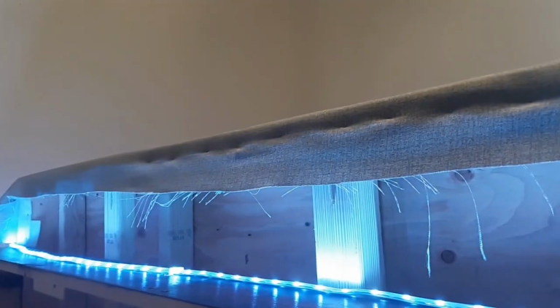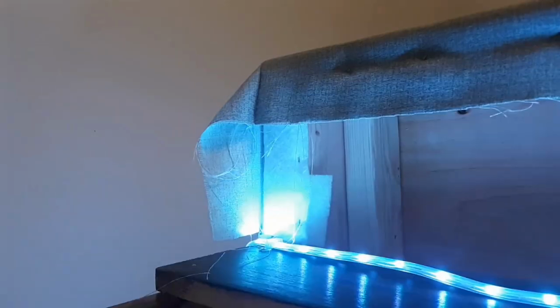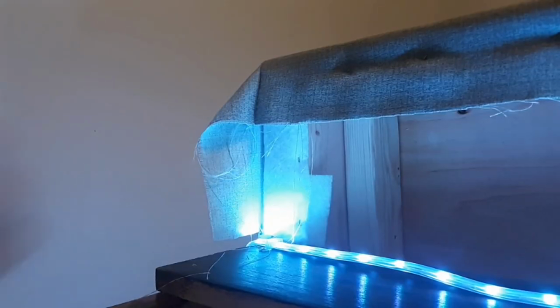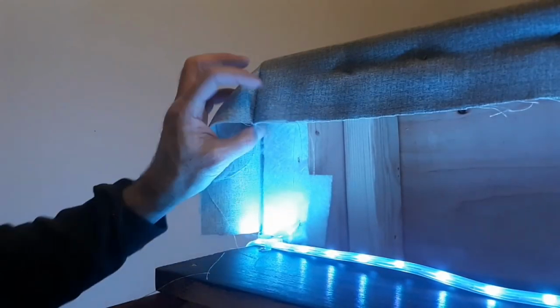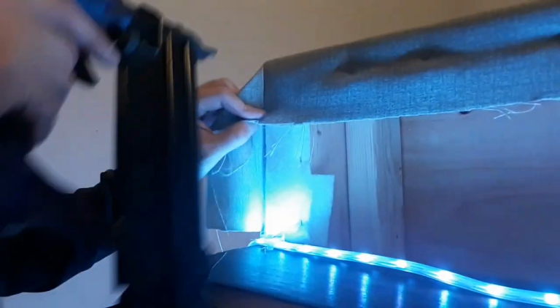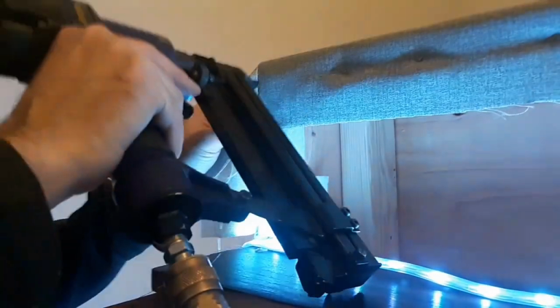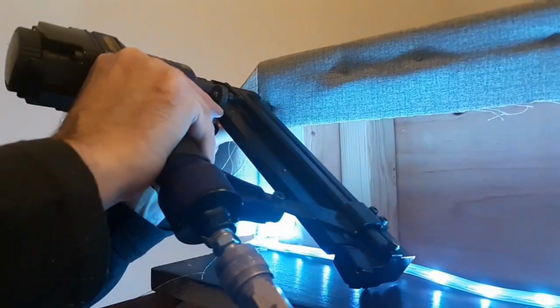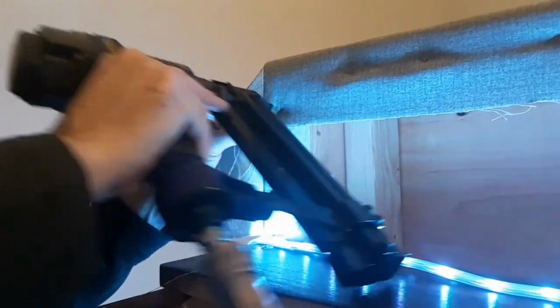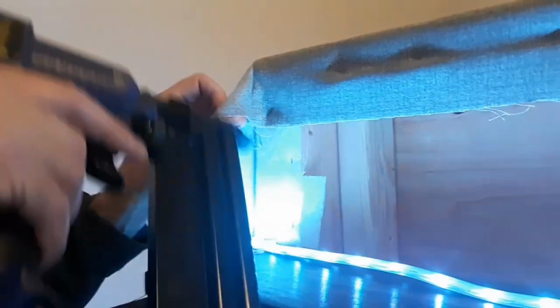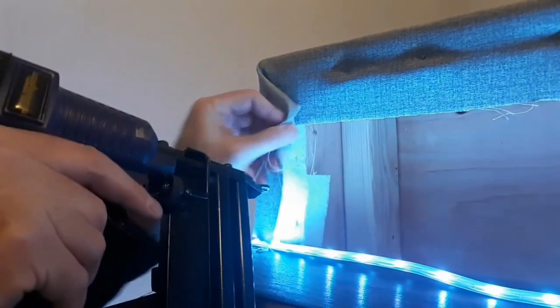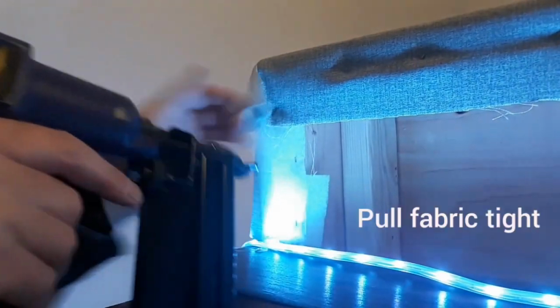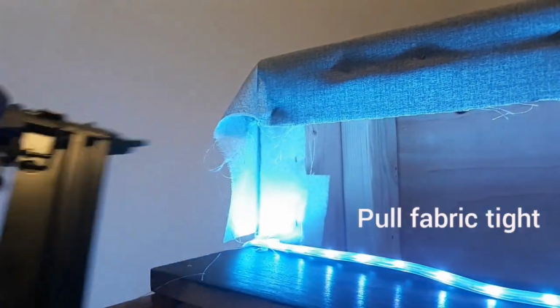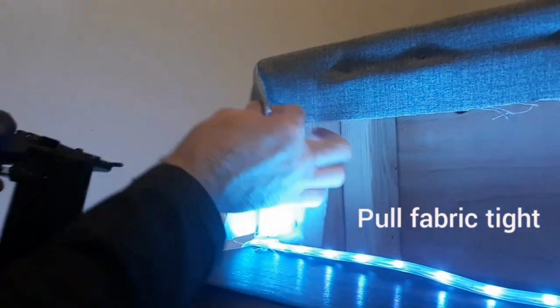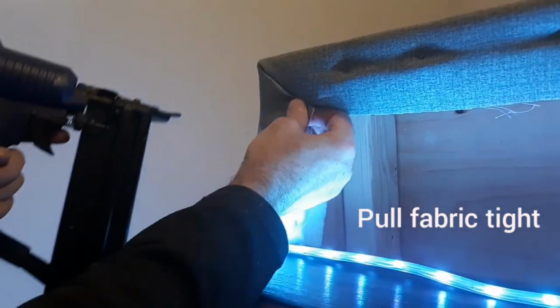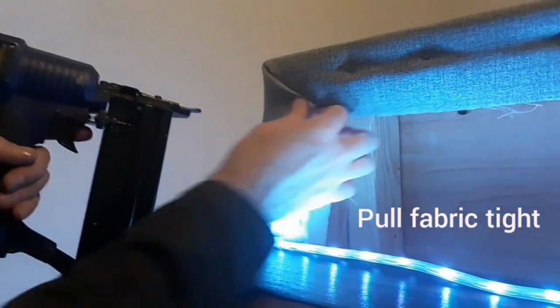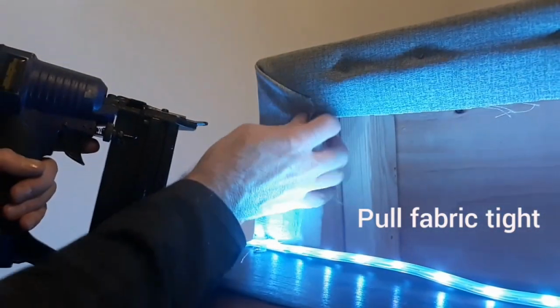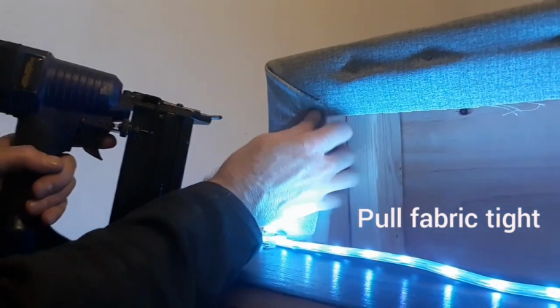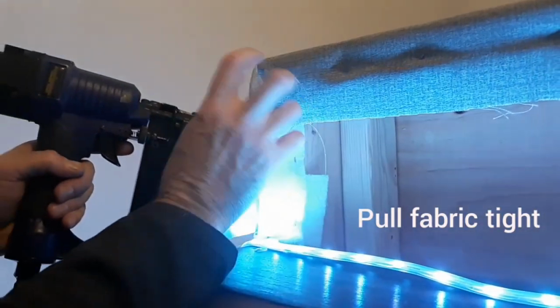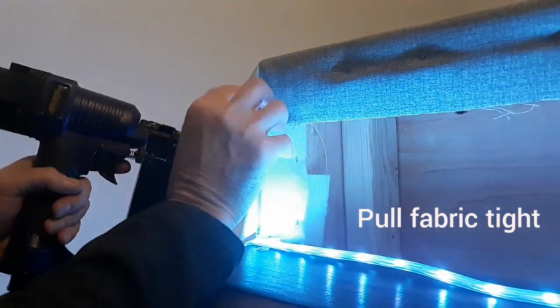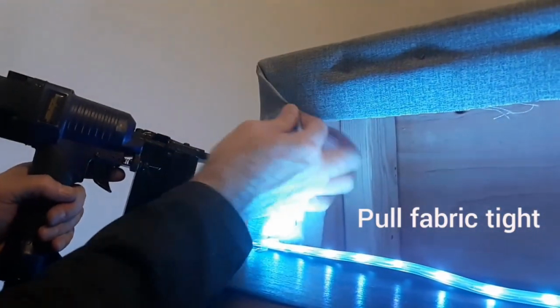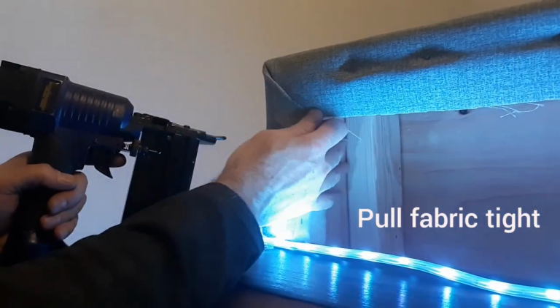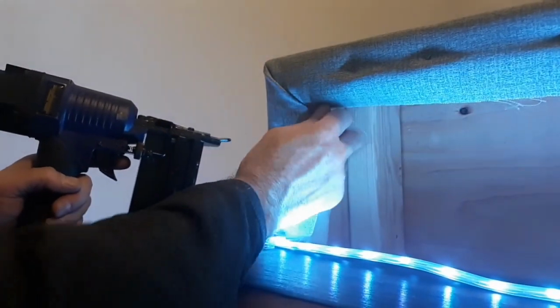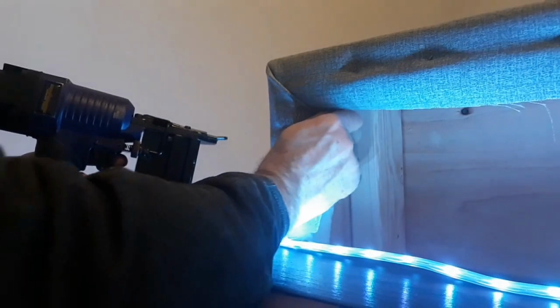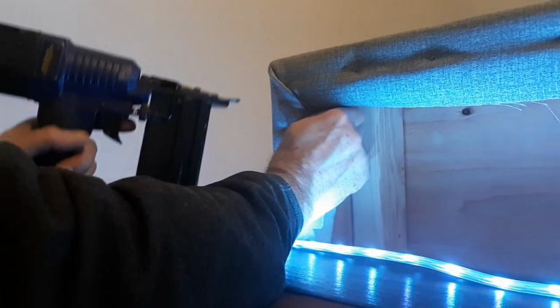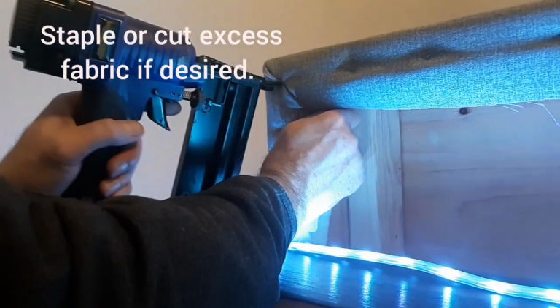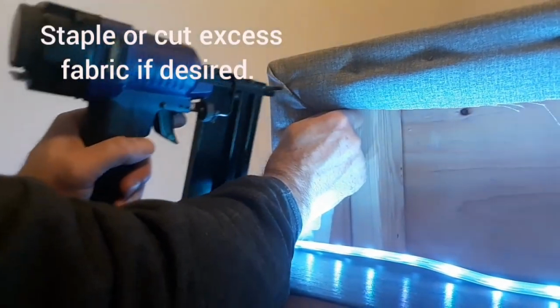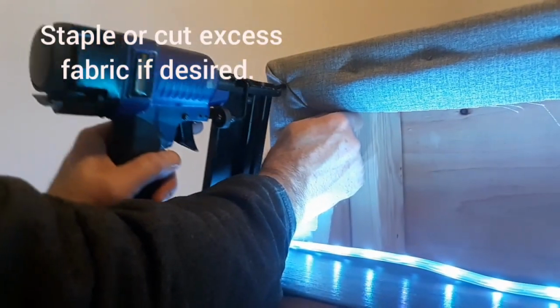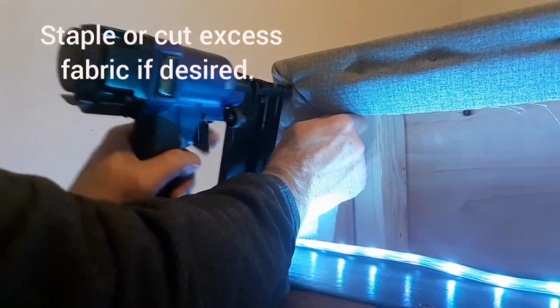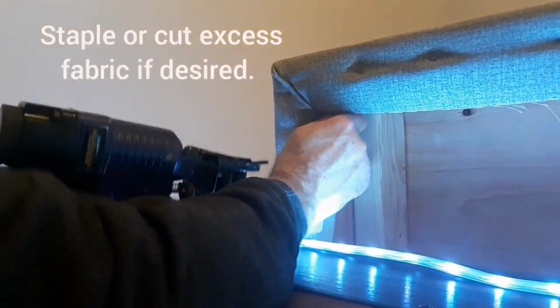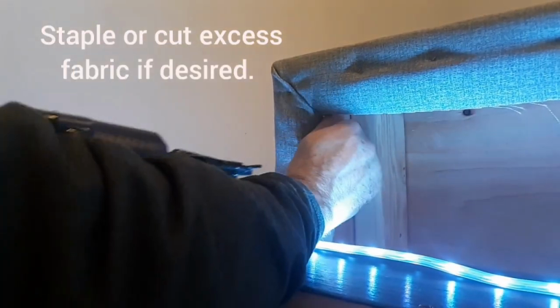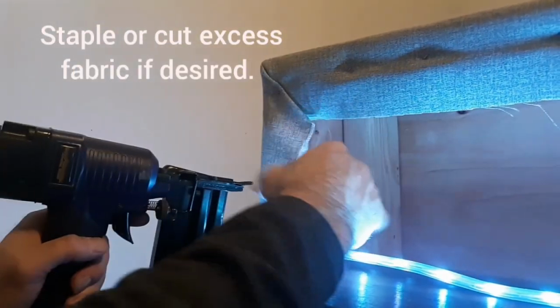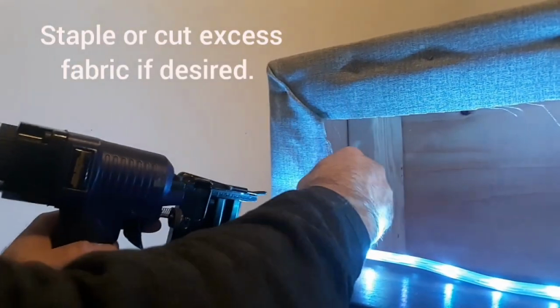Now I'm just using my pneumatic stapler to staple both the top and bottom sides of the bed. You can cut off any excess fabric or staple it up underneath the bed. Make sure the corners are tight.